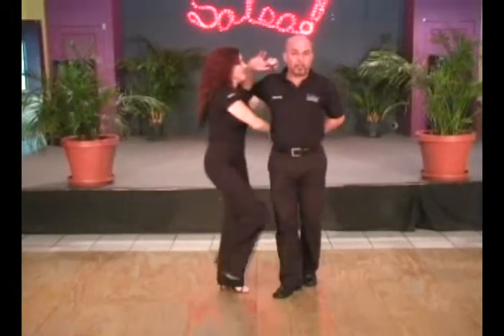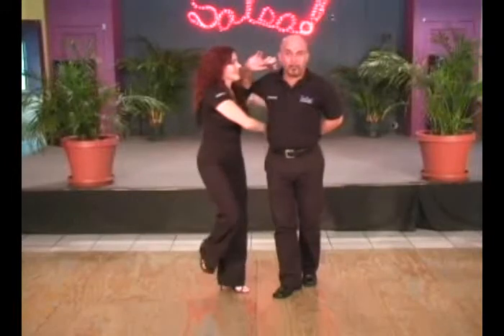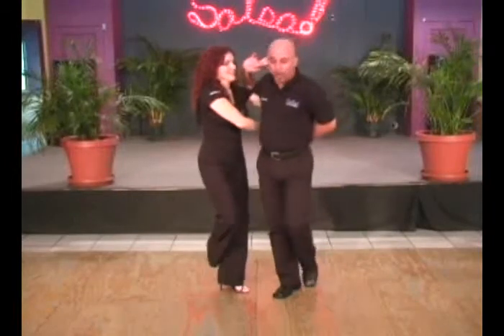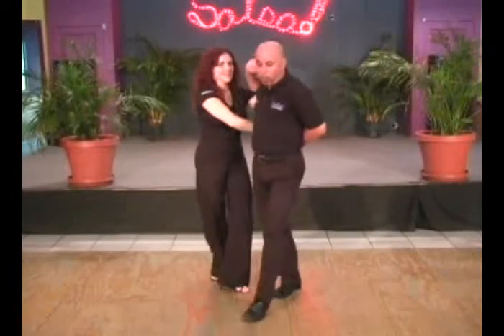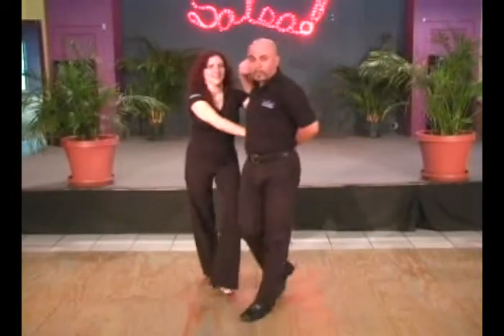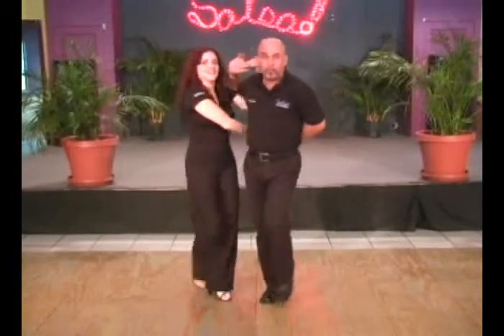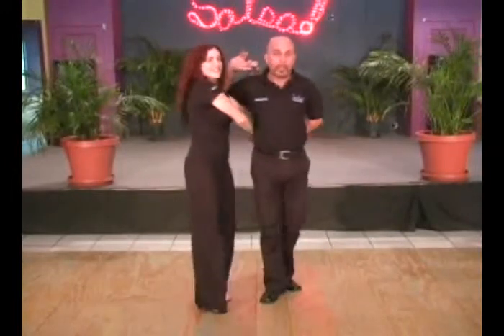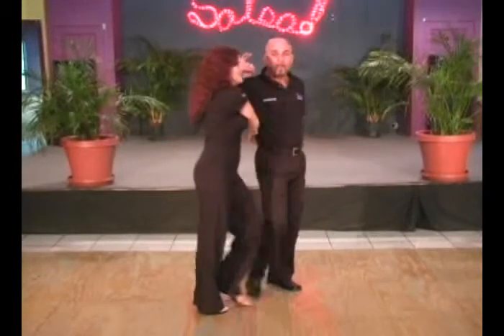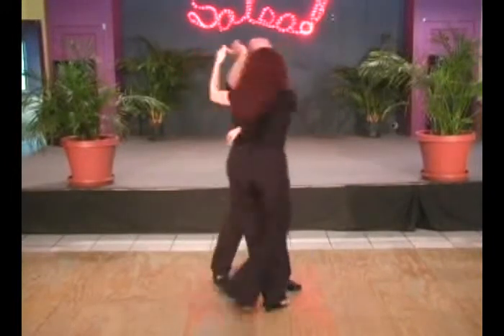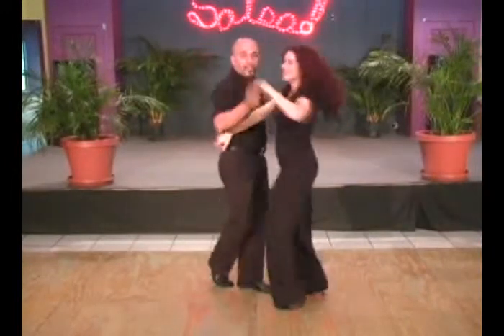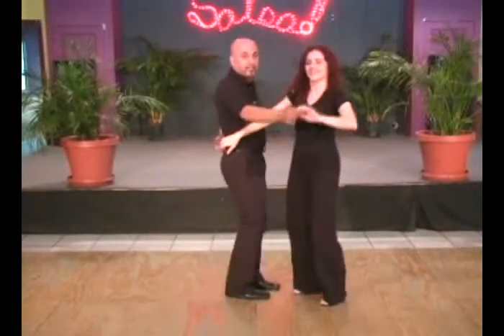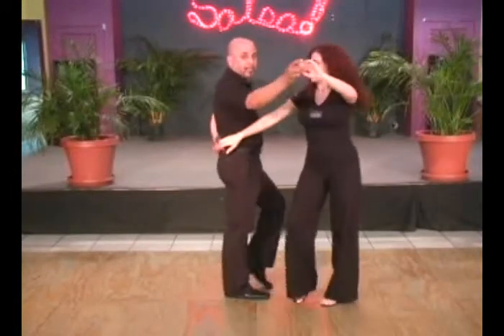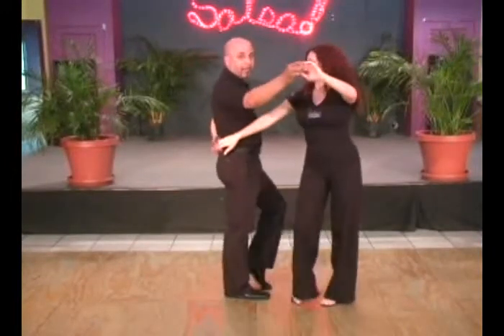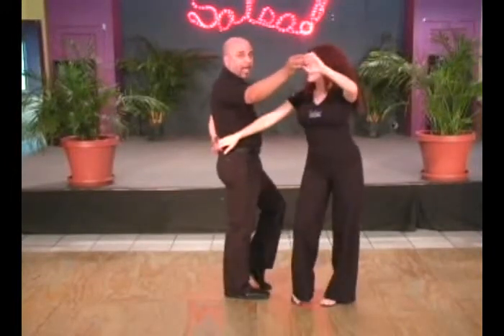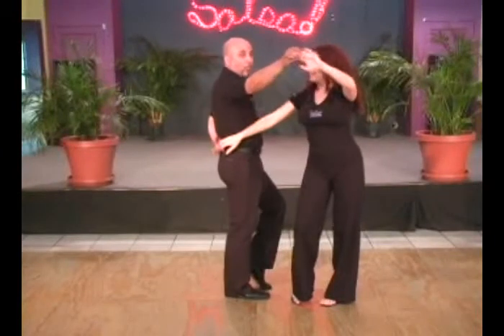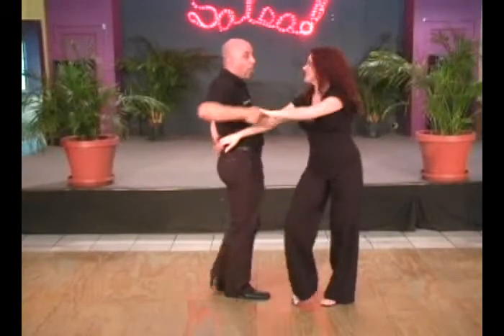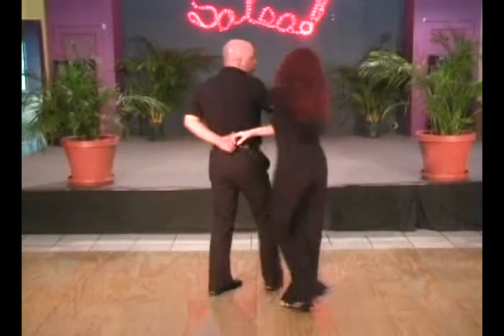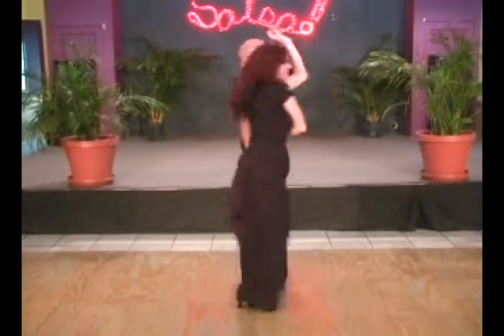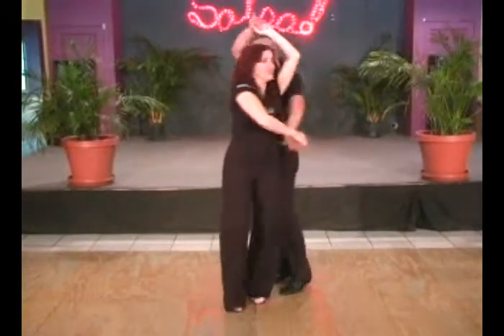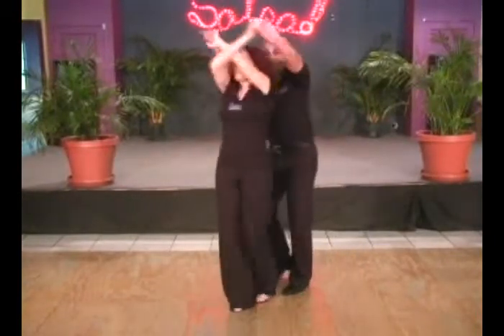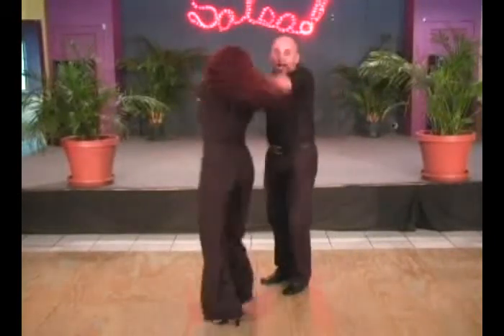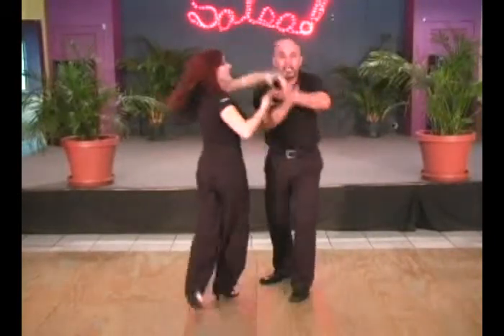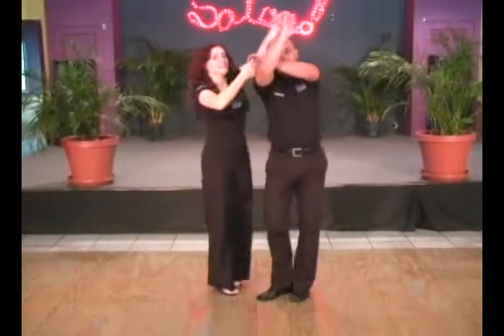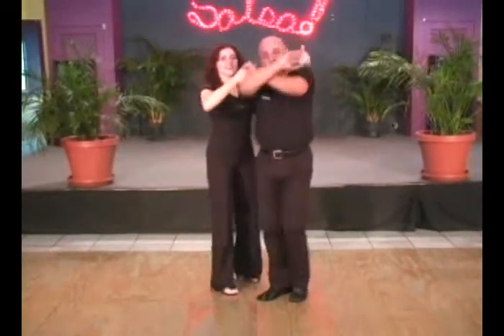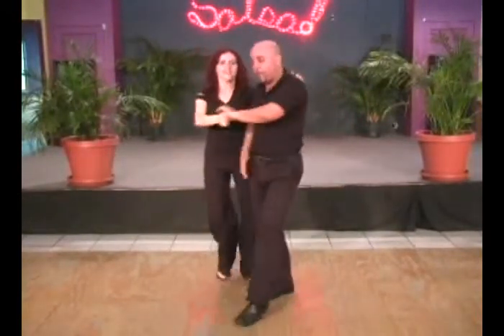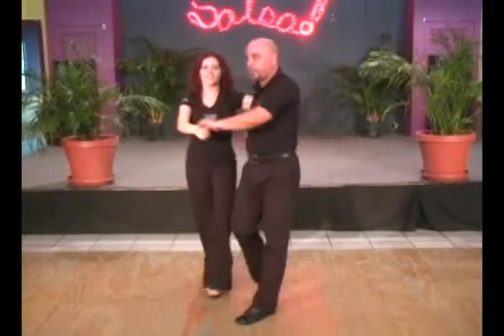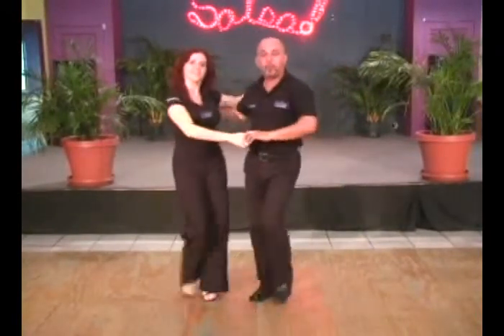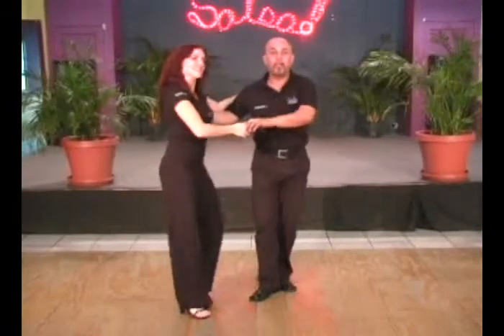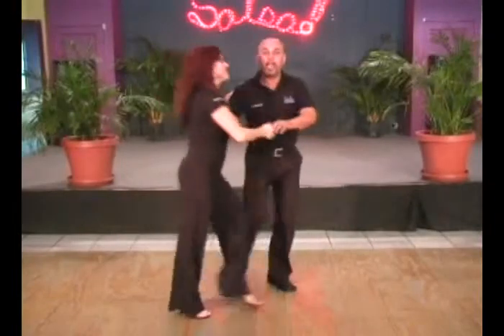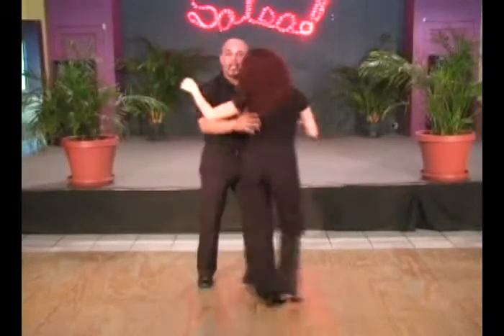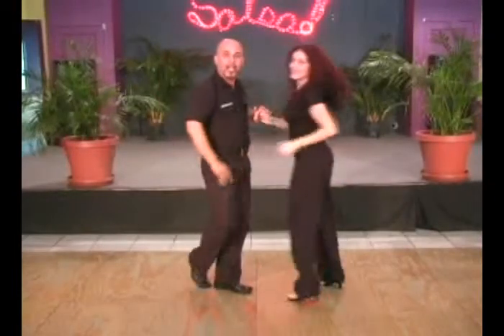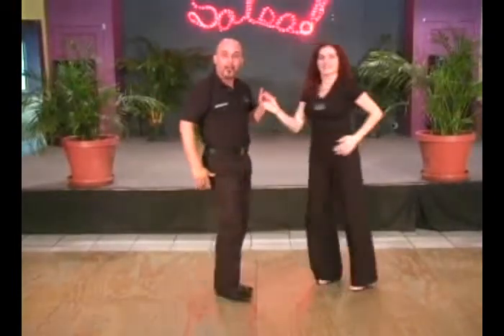Turn to the middle. And one, two, three, five, six, seven. Tap. And one, two, three, five, six, seven. Forward, two, three, and dile que no.